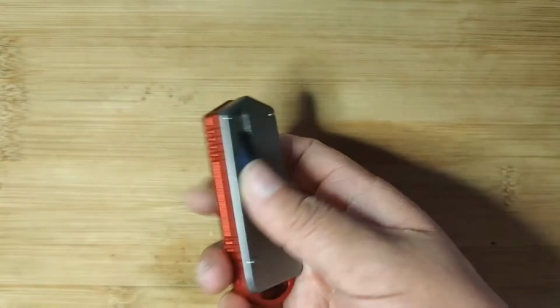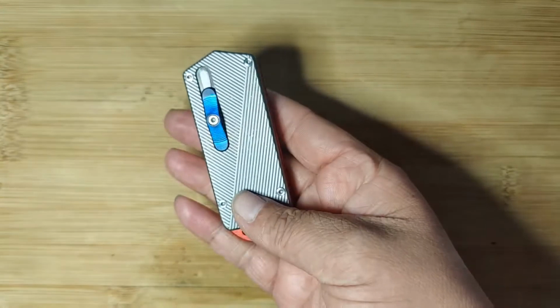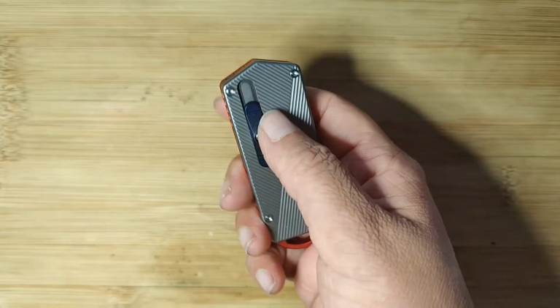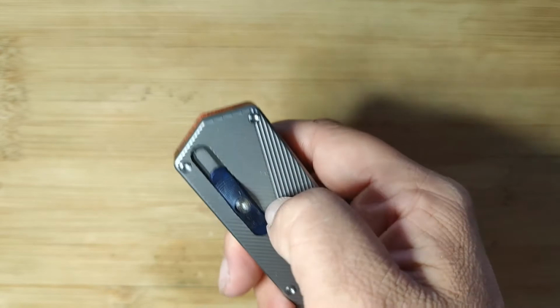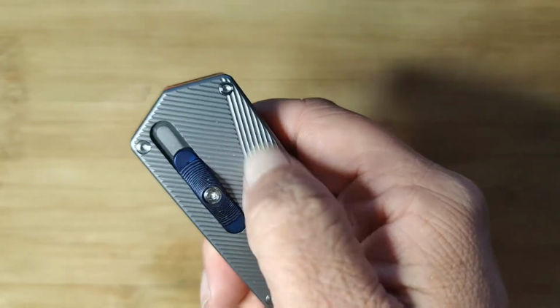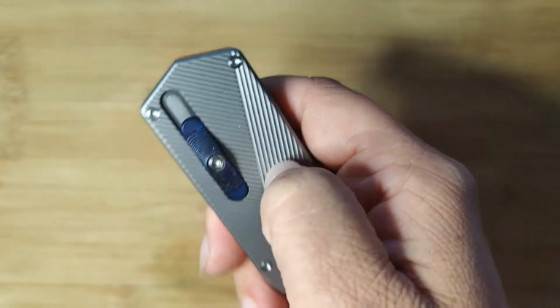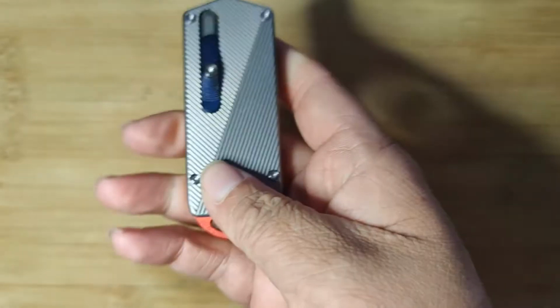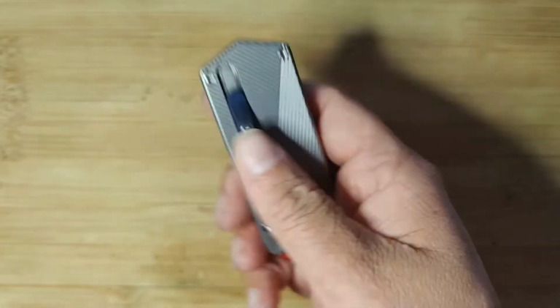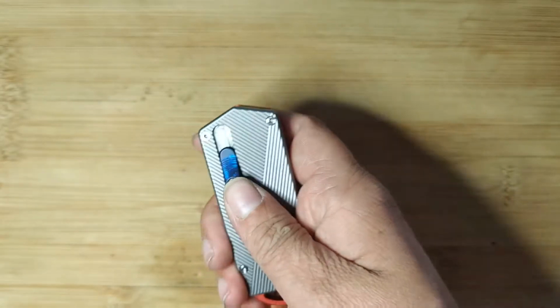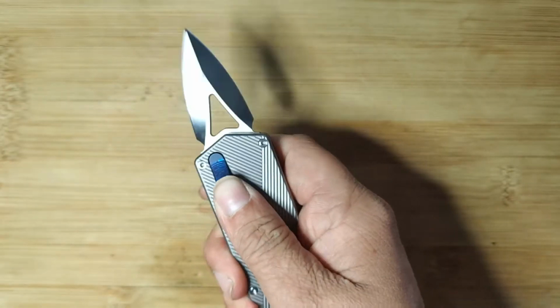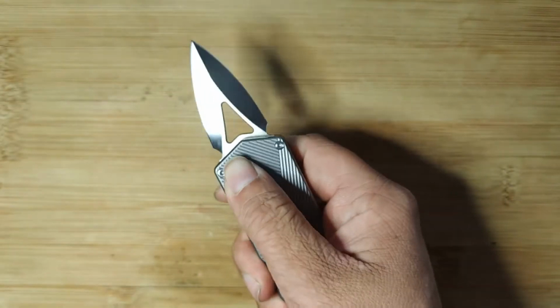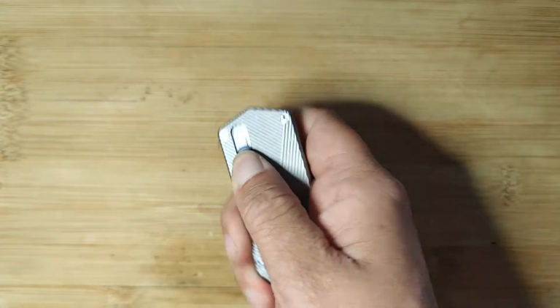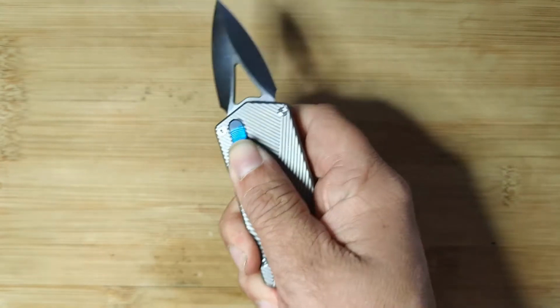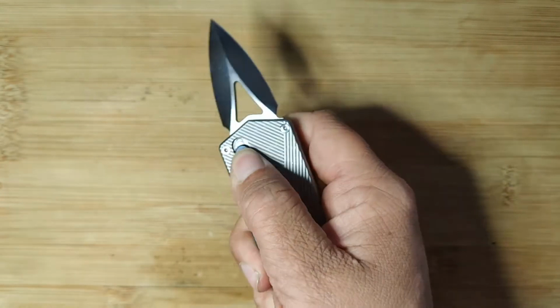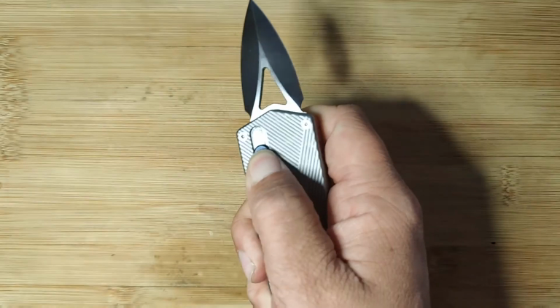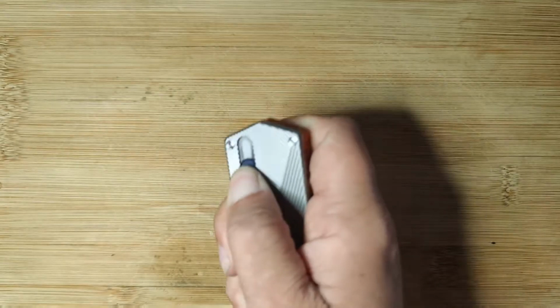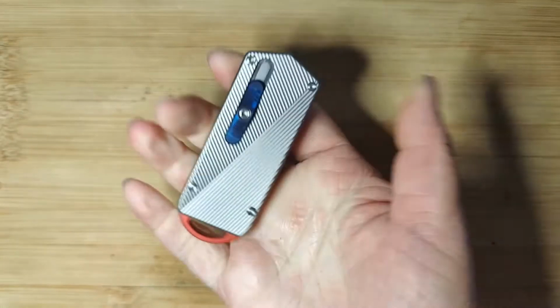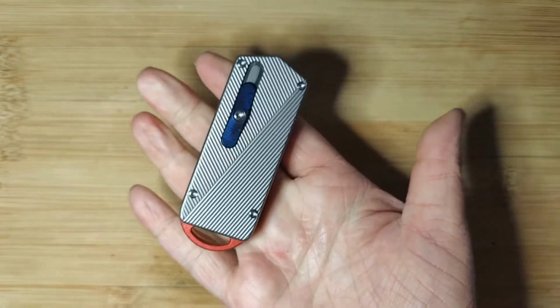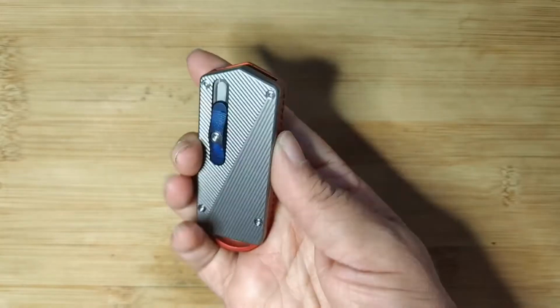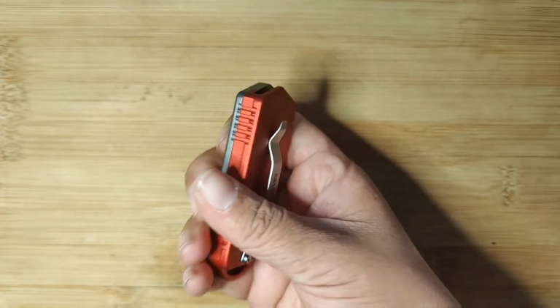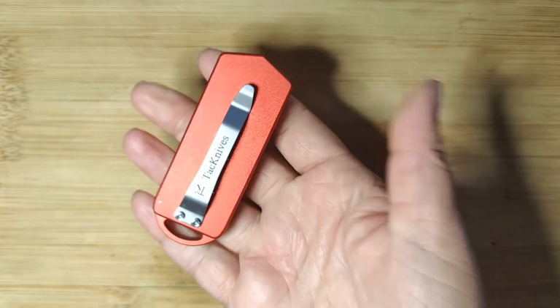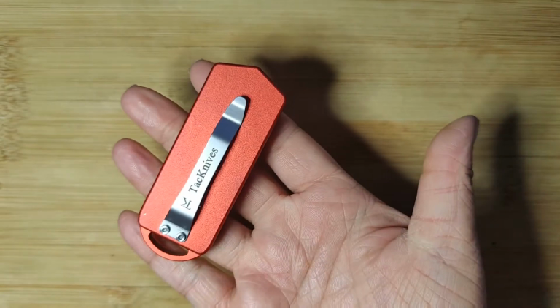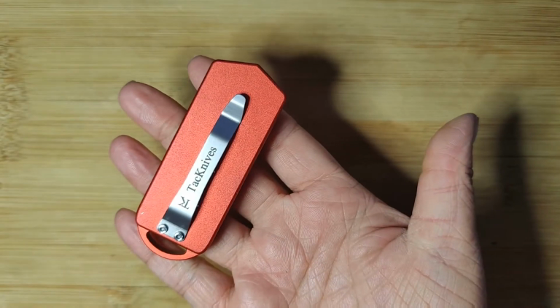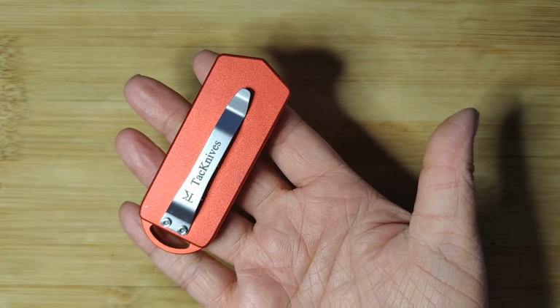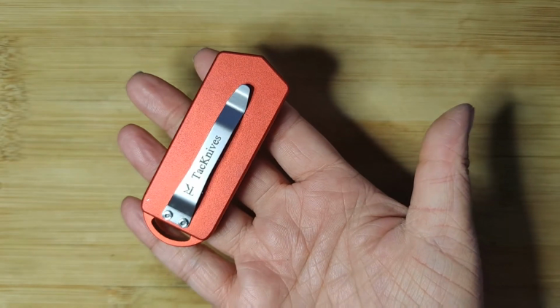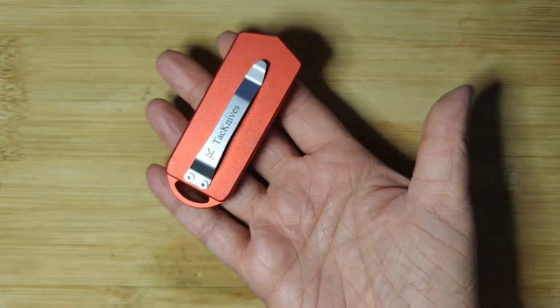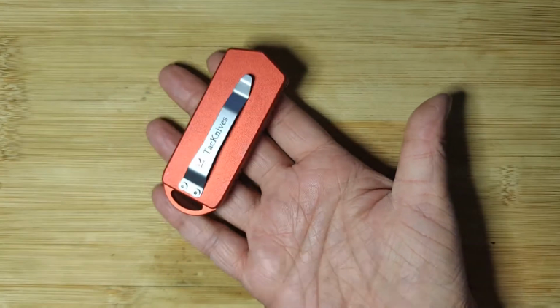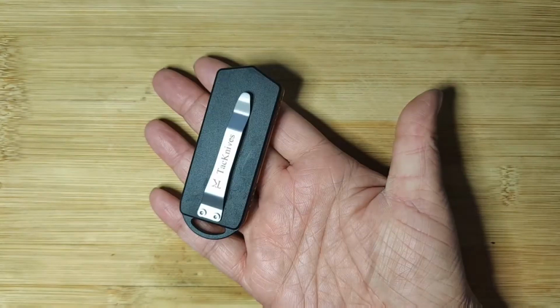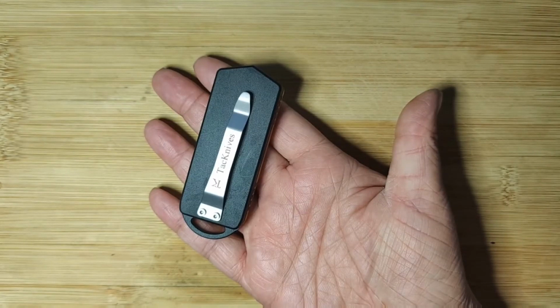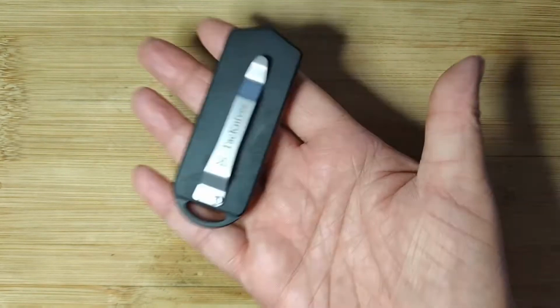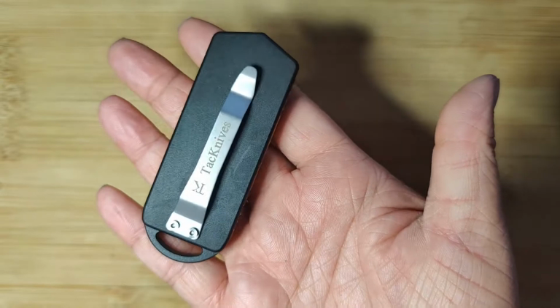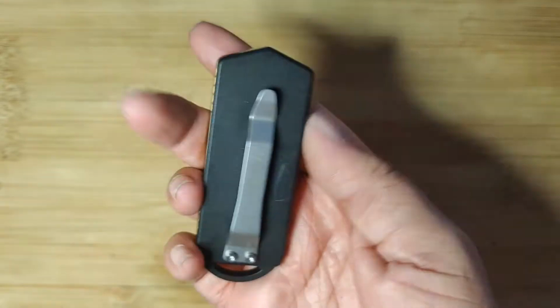If you're working in elements like dust, mud, or water, you're going to want a more textured handled knife — something like the TK Pro Wasp — so it's not slipping and sliding all over the place. The texture helps it adhere to your hand.